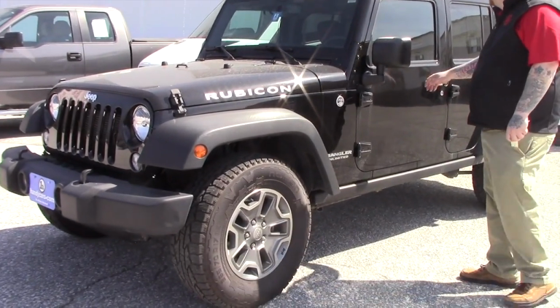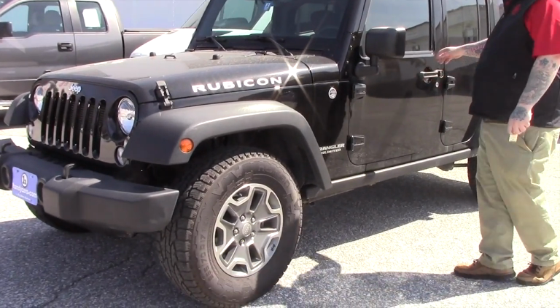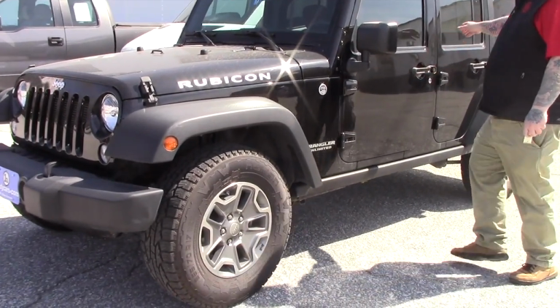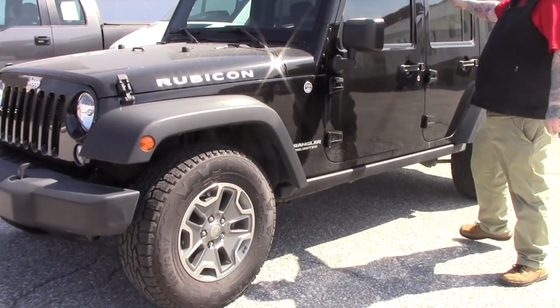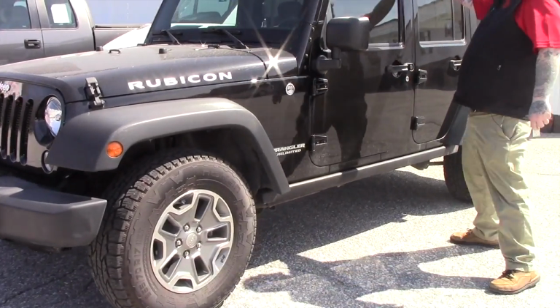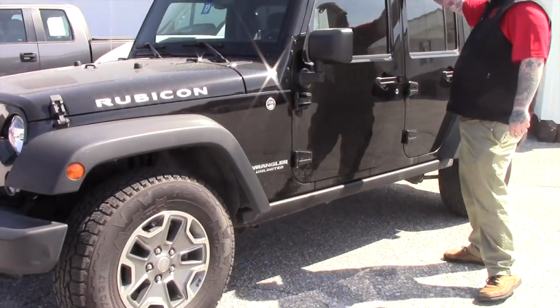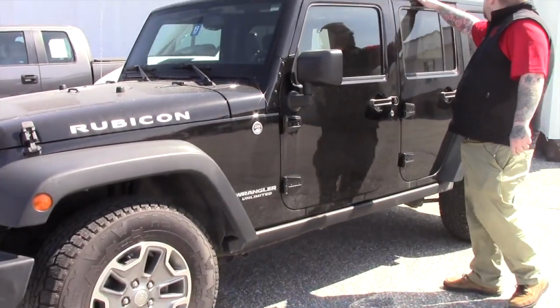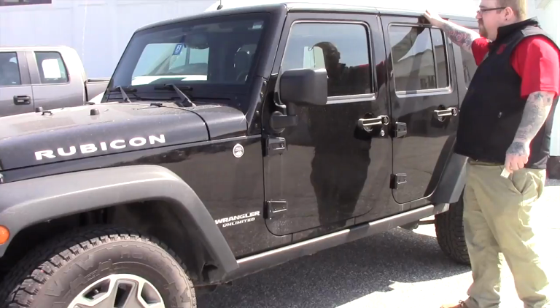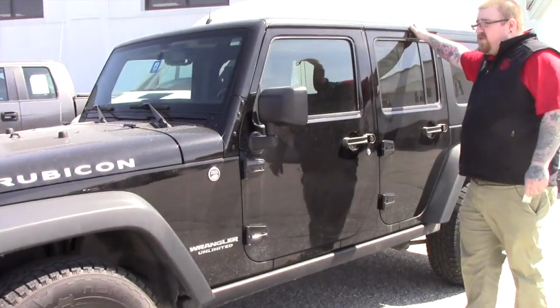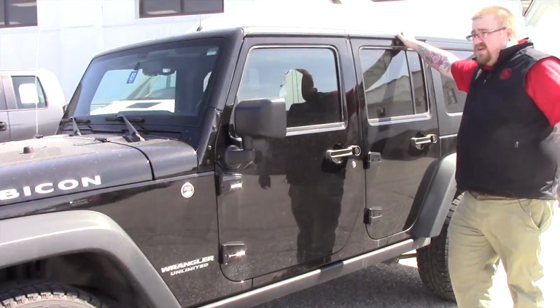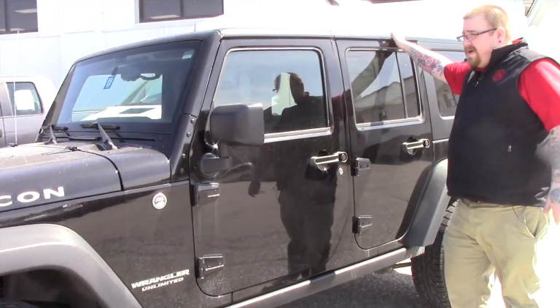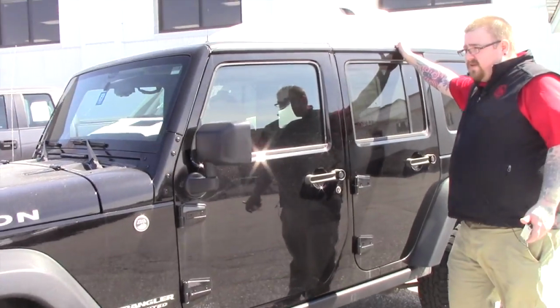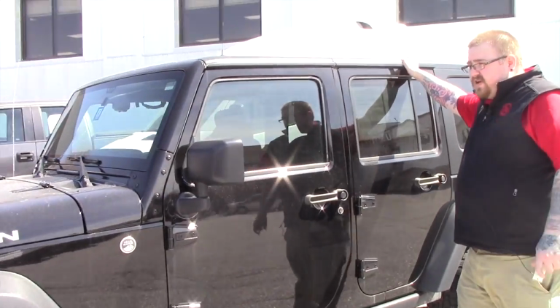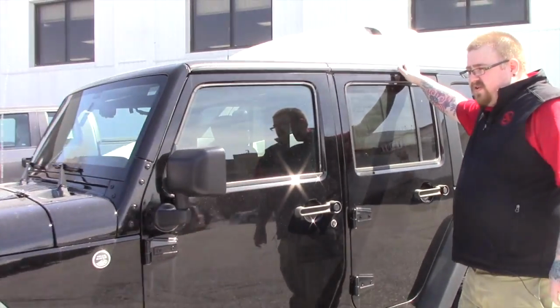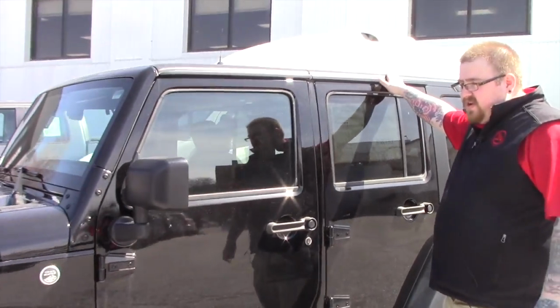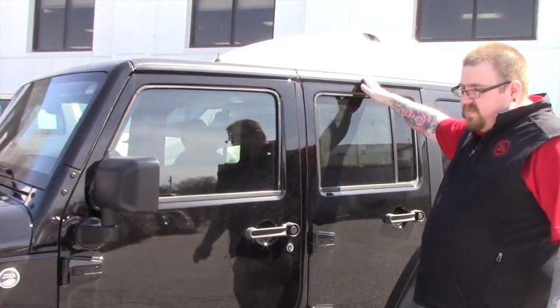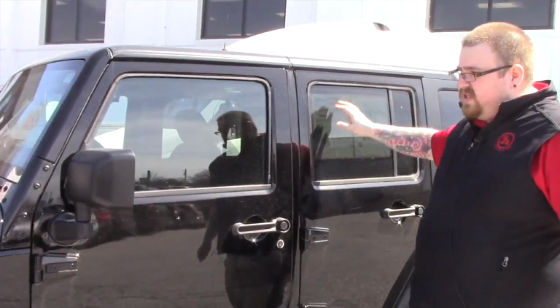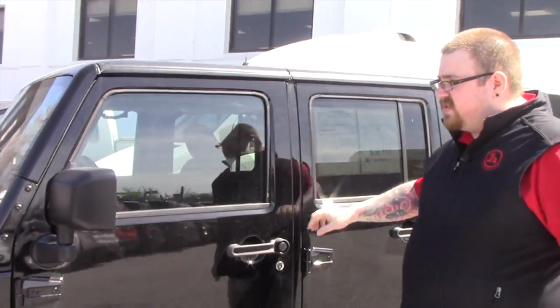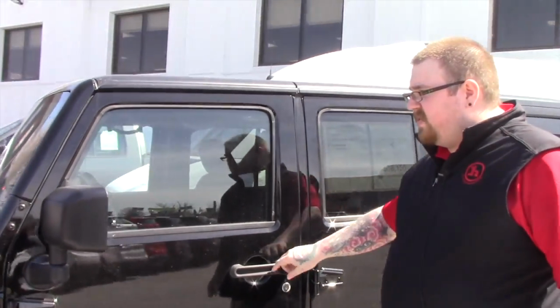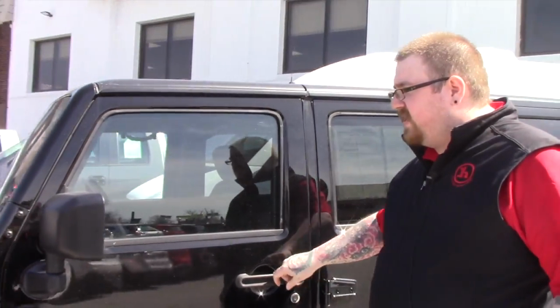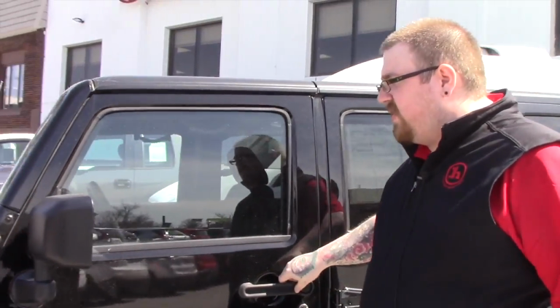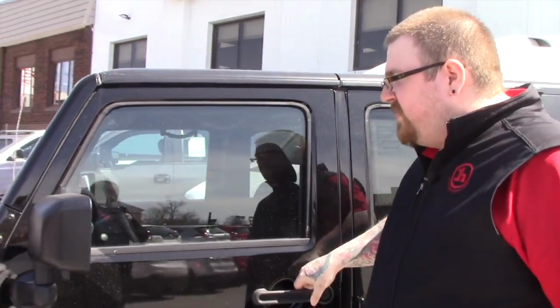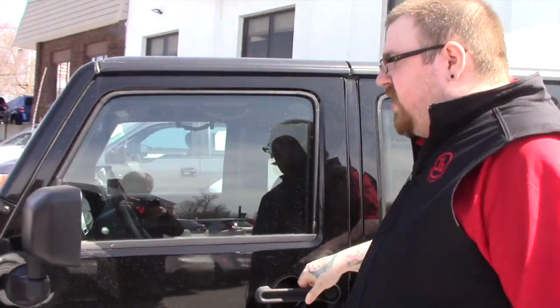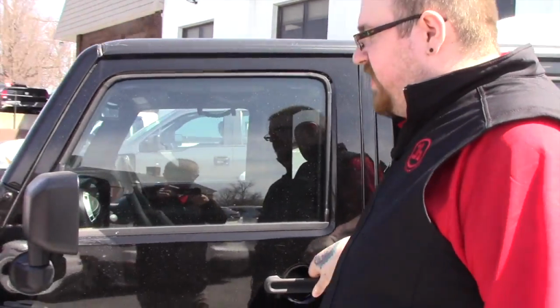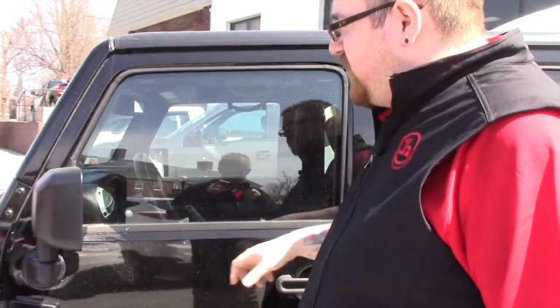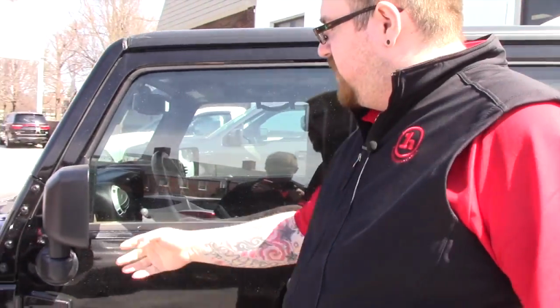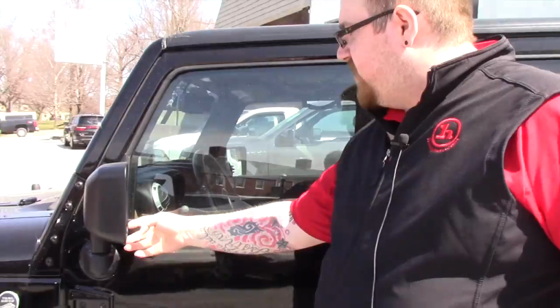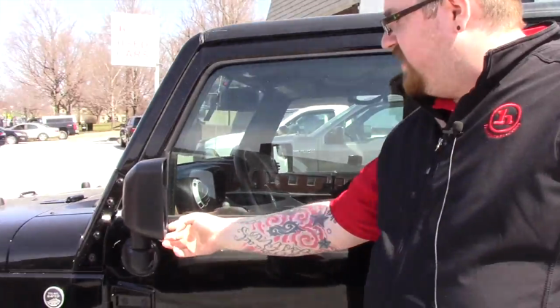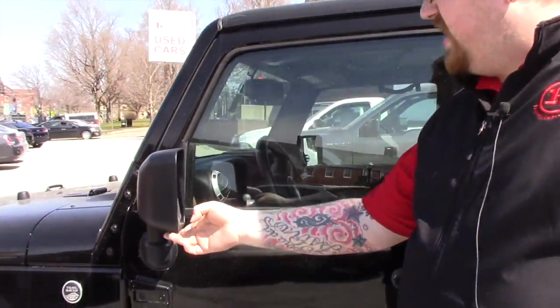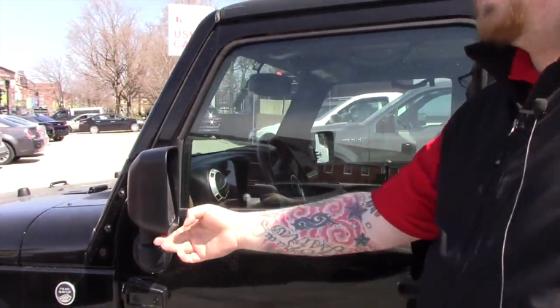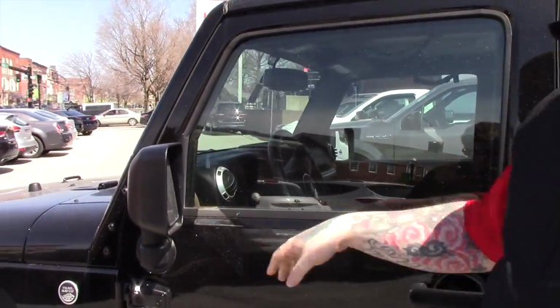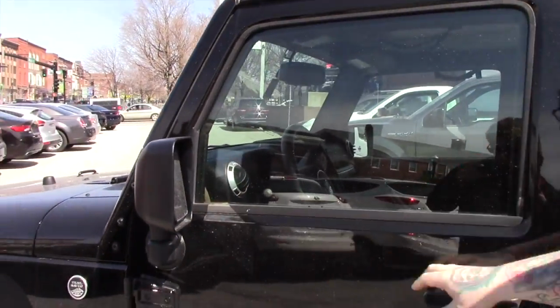This vehicle has the removable hard top for driving around in the summer, nice weather. Additionally, this vehicle has heated side mirrors.